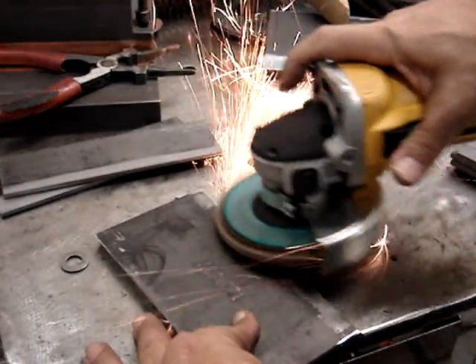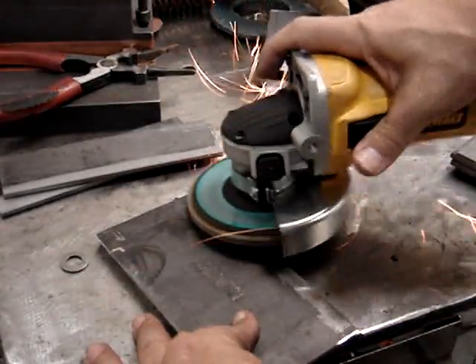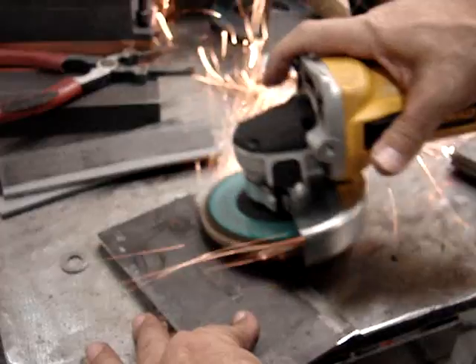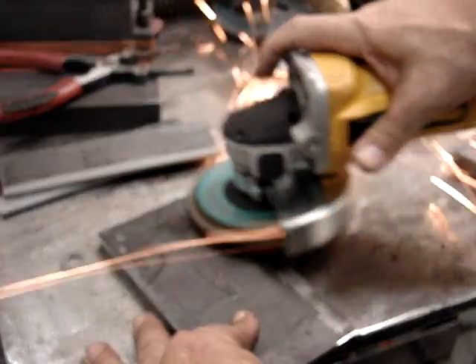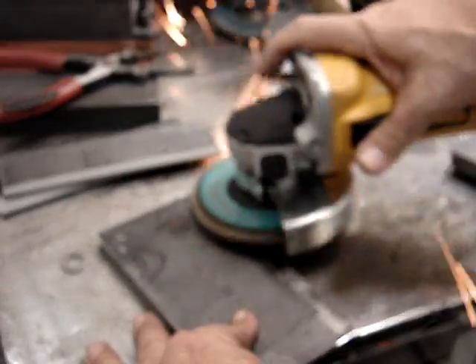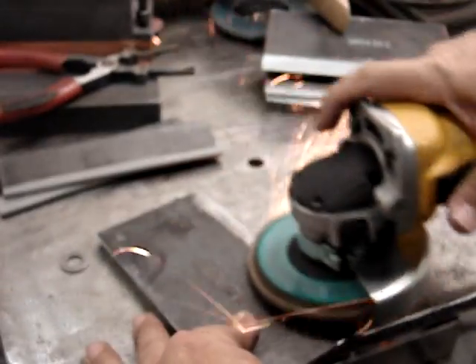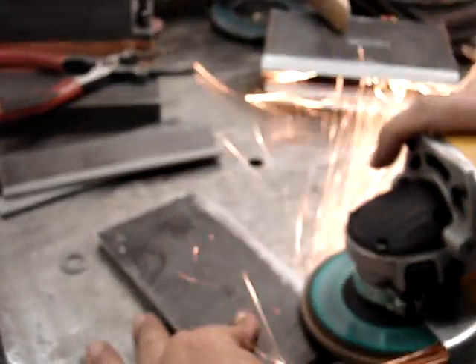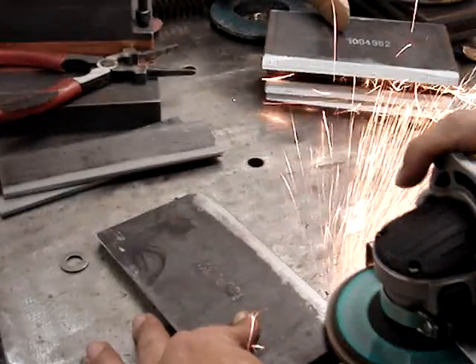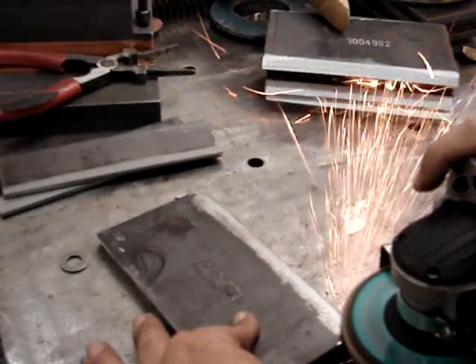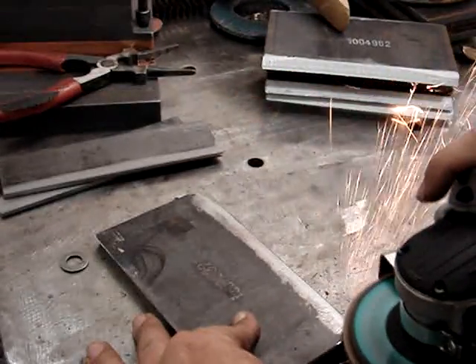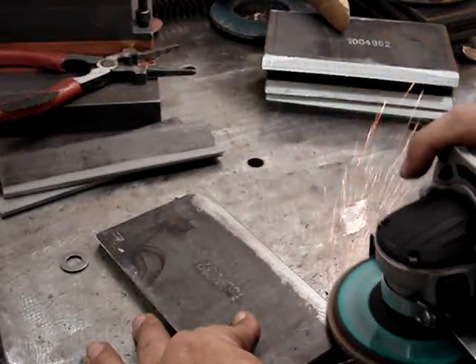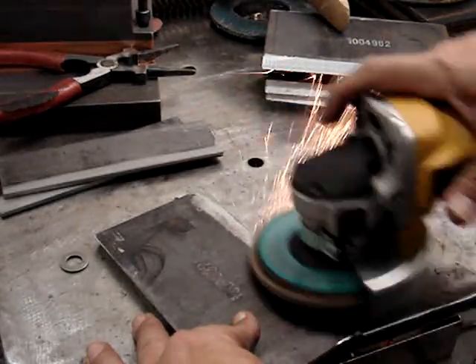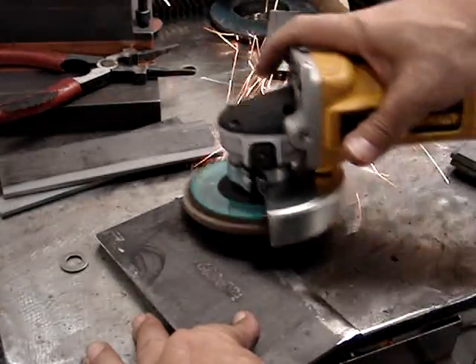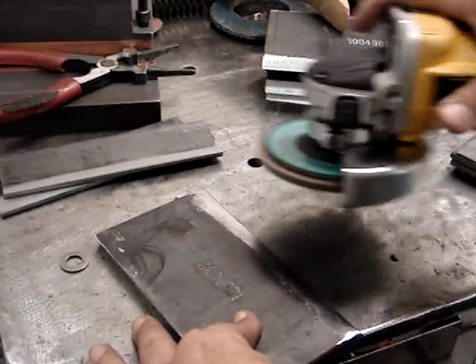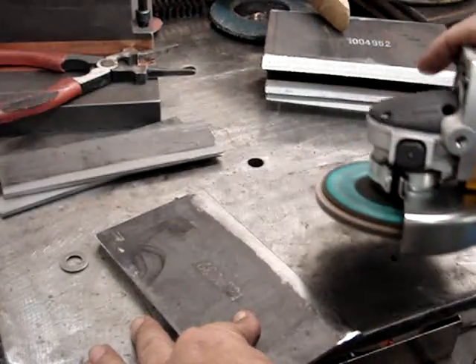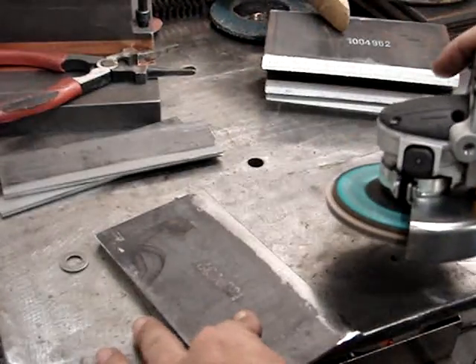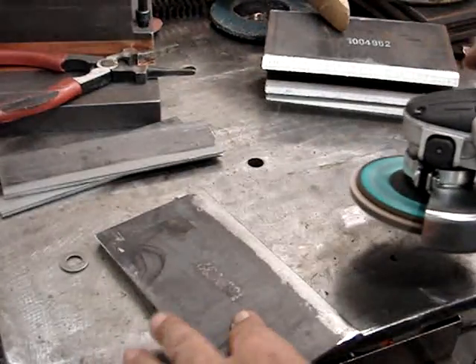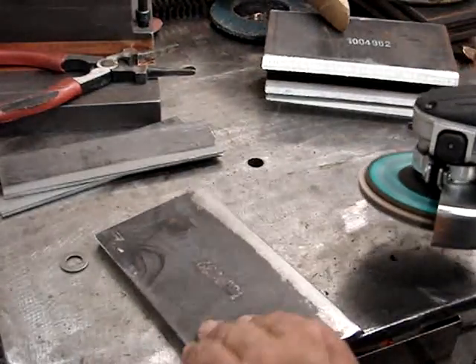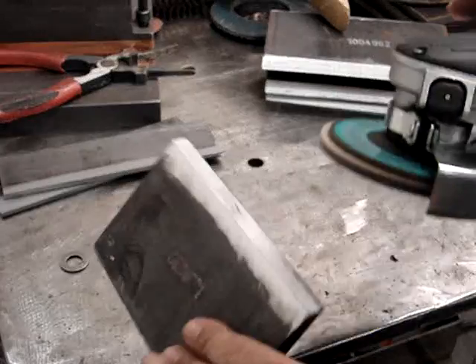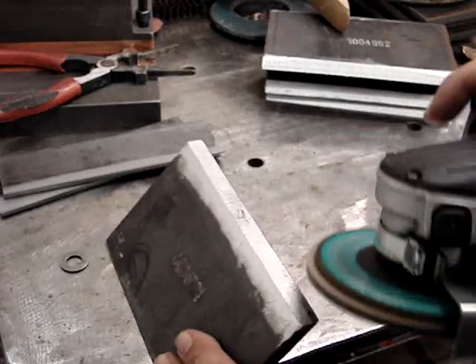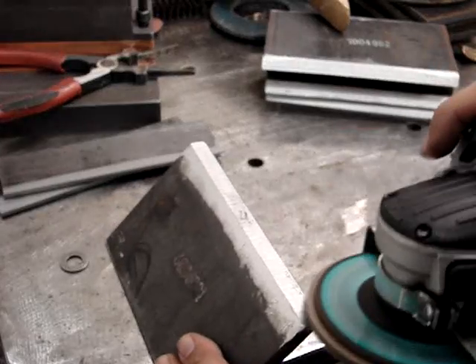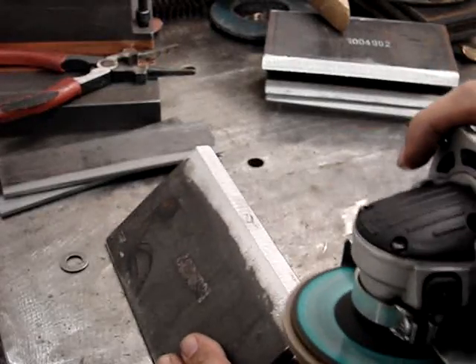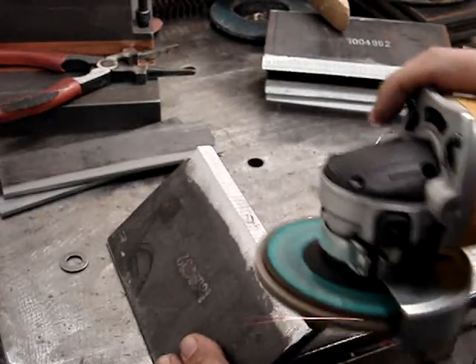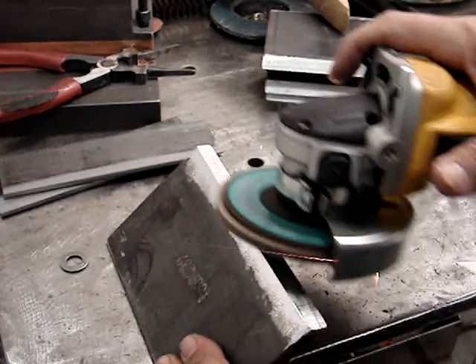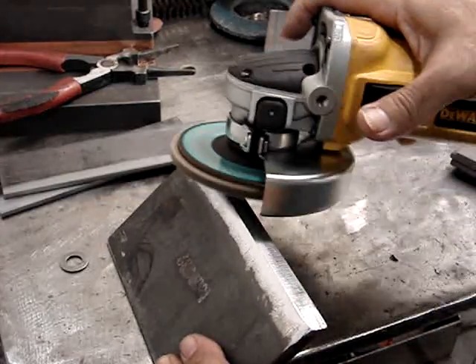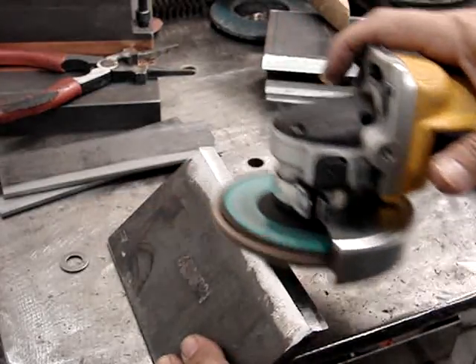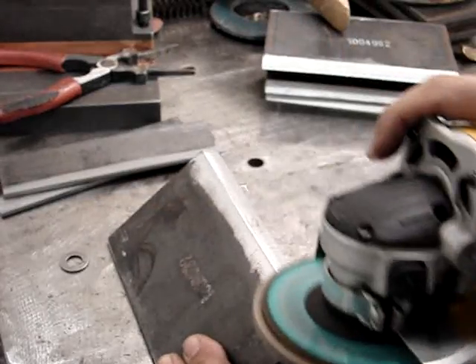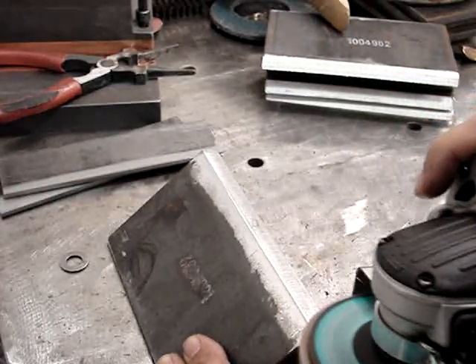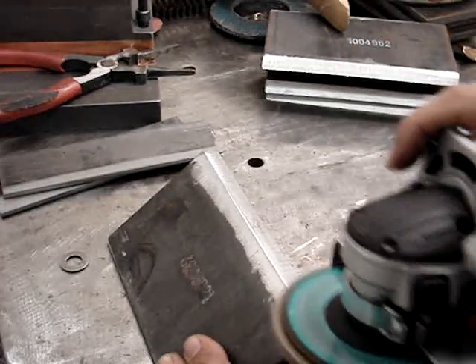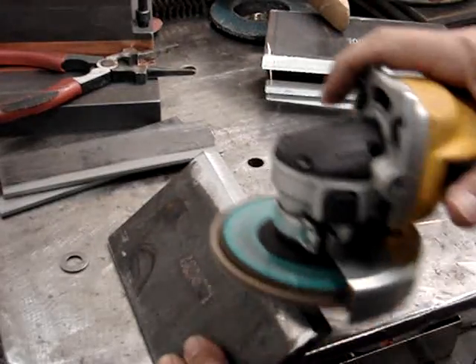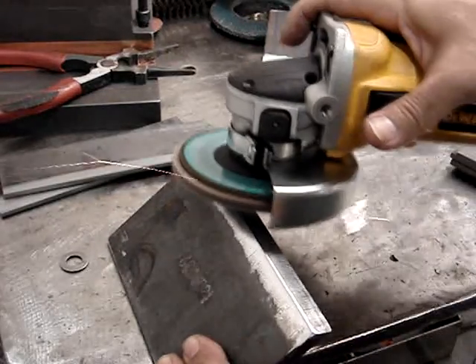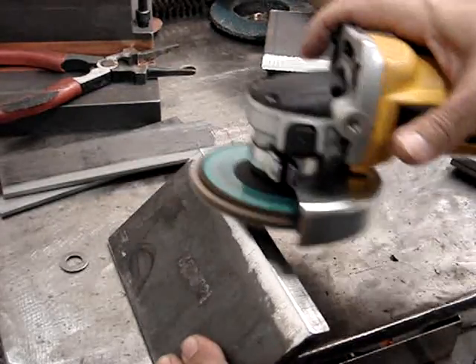What makes pipe harder is just having to reposition your body and keep the right torch angle, gun angle, stick rod angle, and all that stuff. But you've got to start somewhere. Plate practice is good preparation for a pipe welding test or a plate welding test — there are some of those done as well.